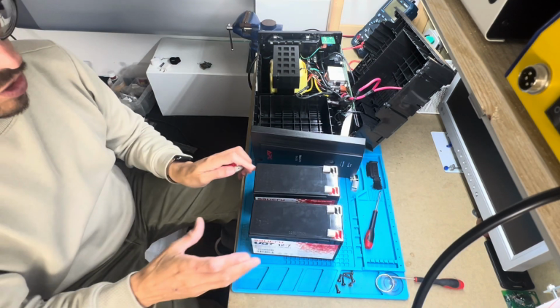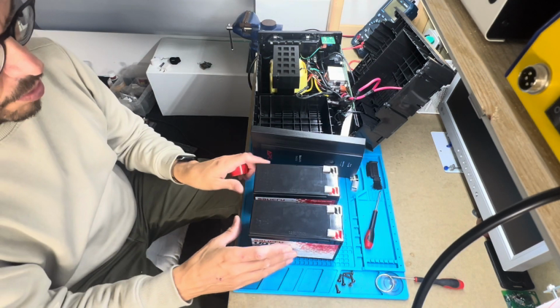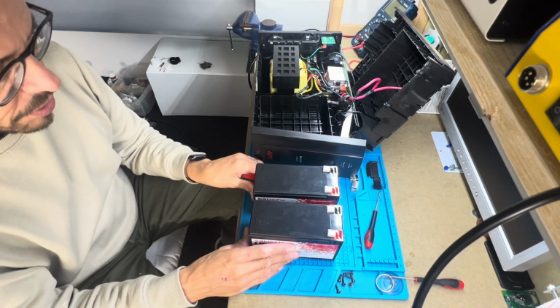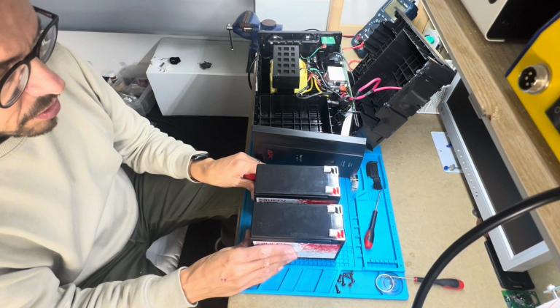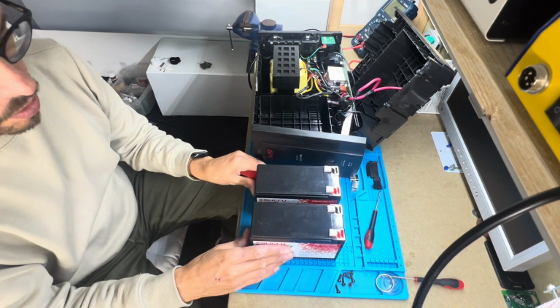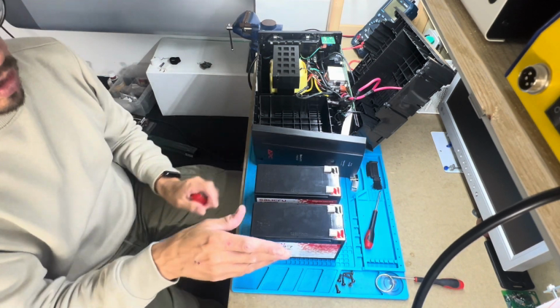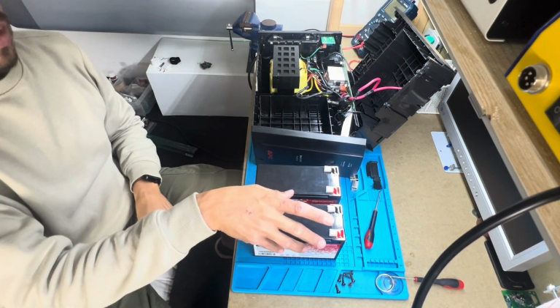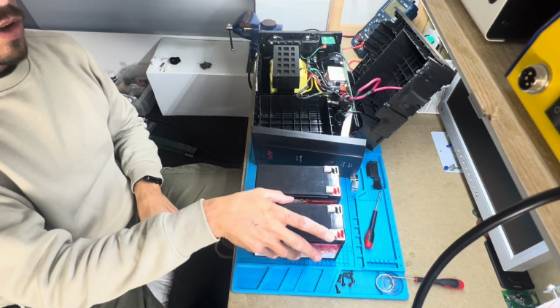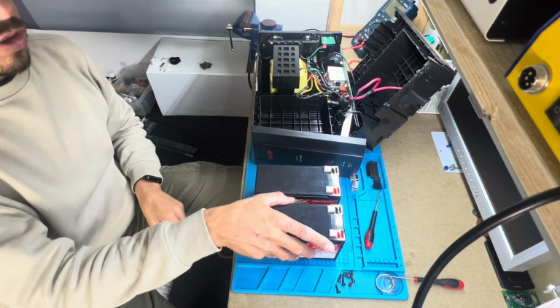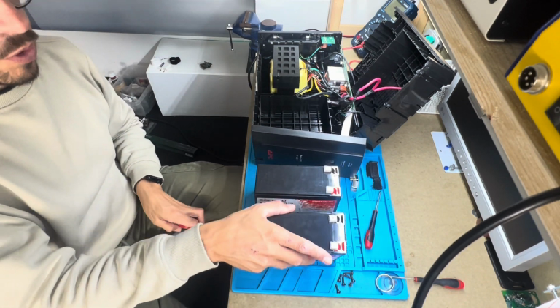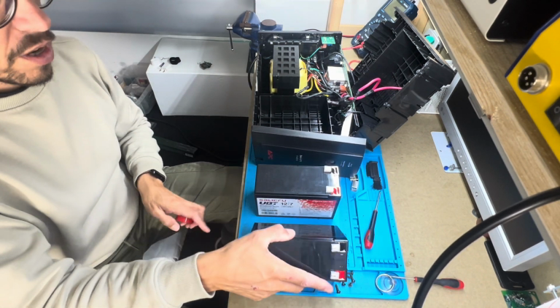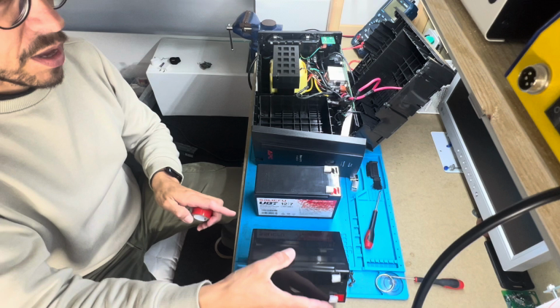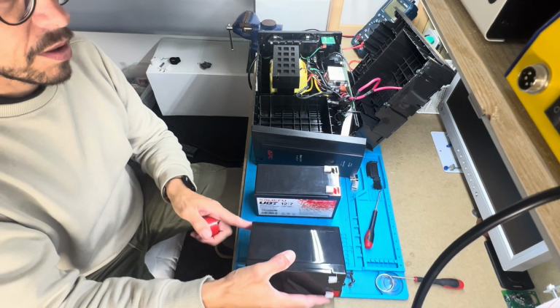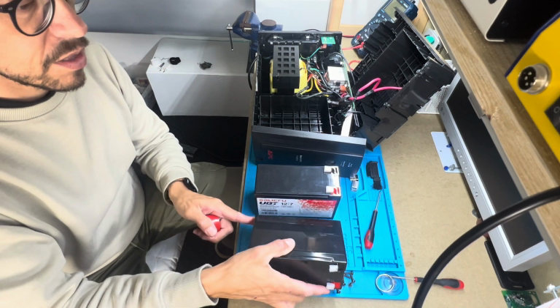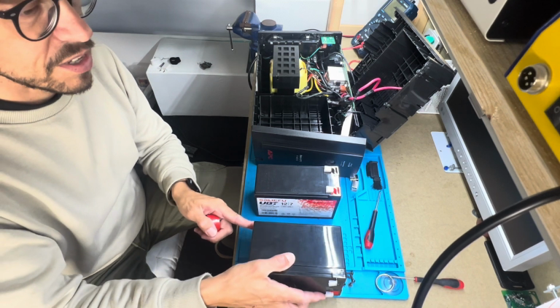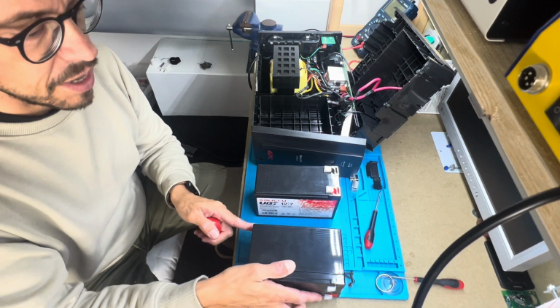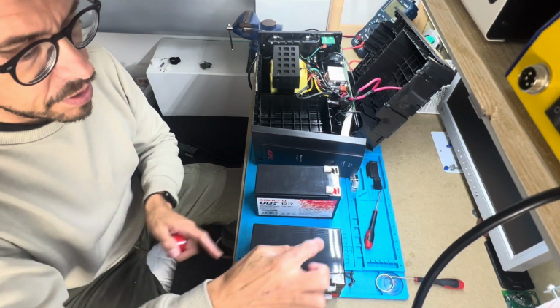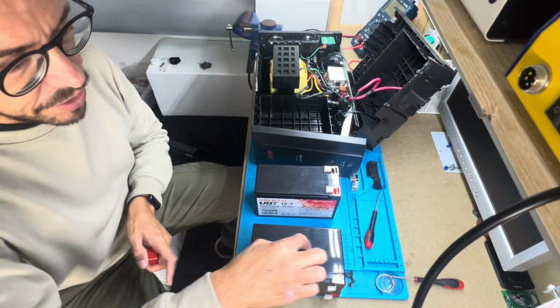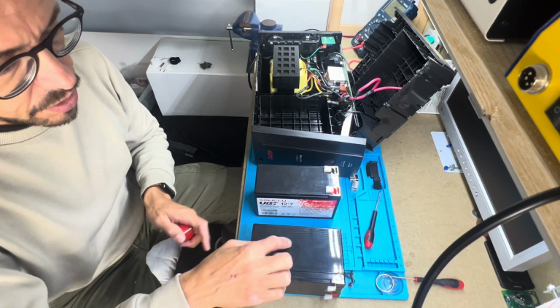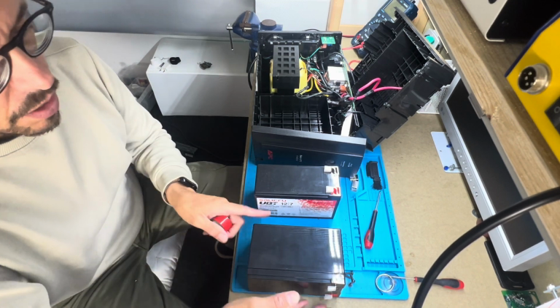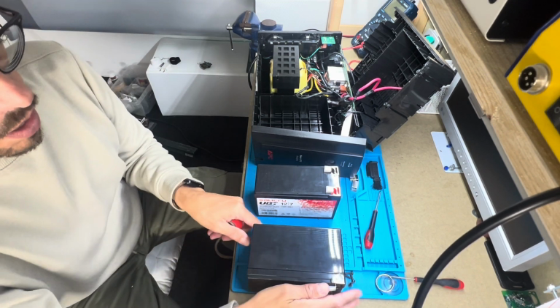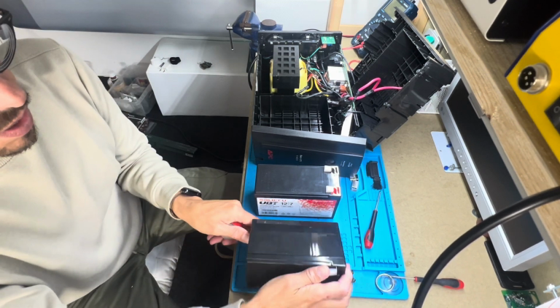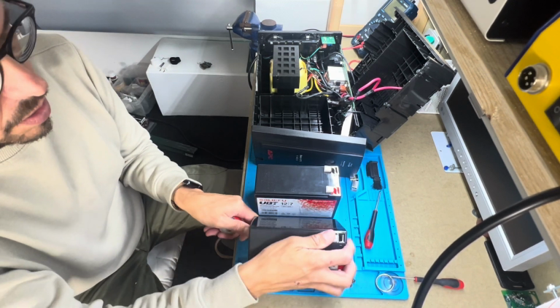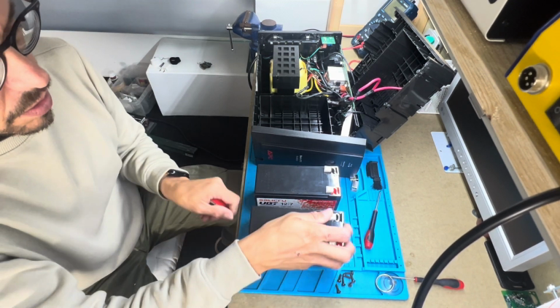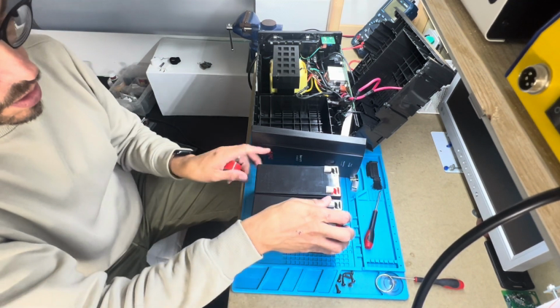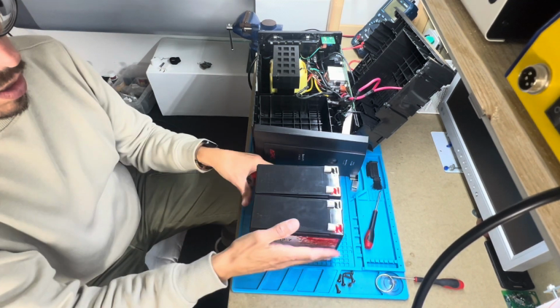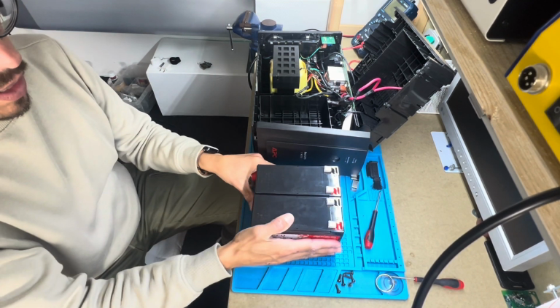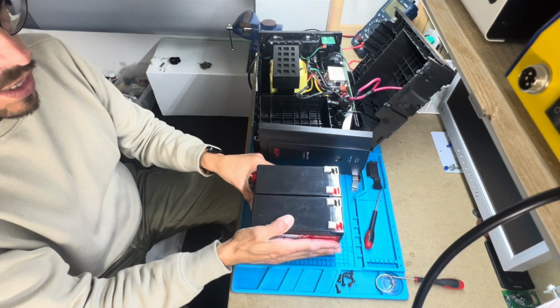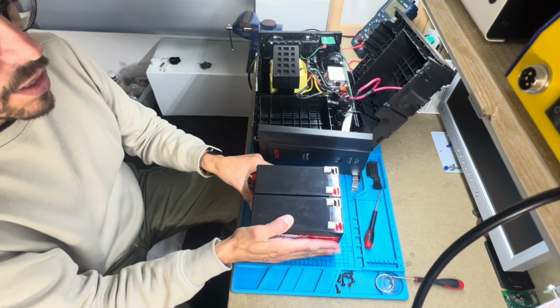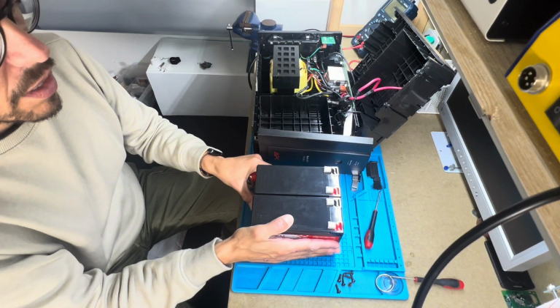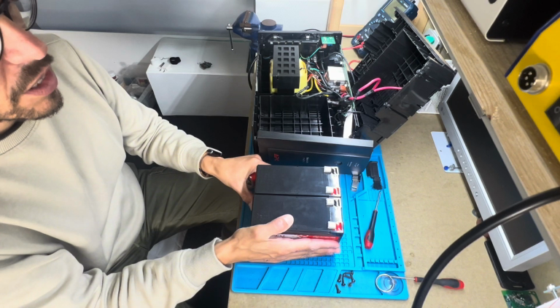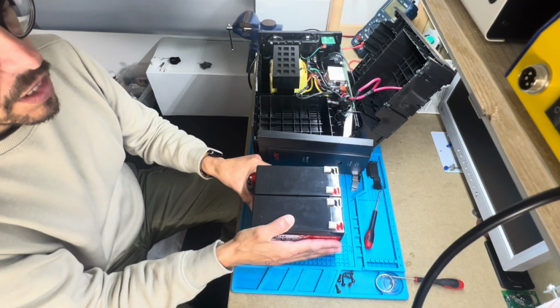New batteries — you need to put some double-sided tape in here and then align it, just like this.